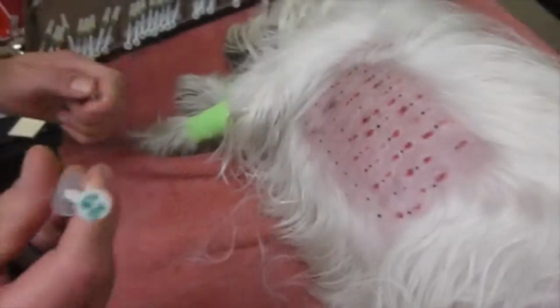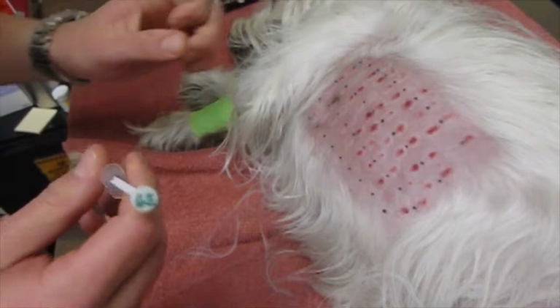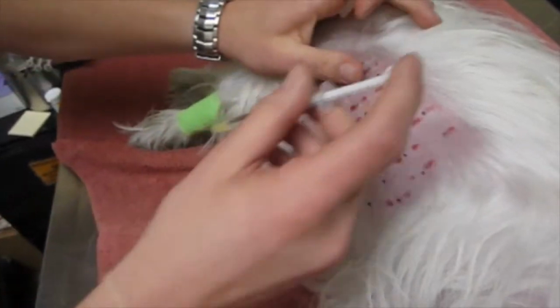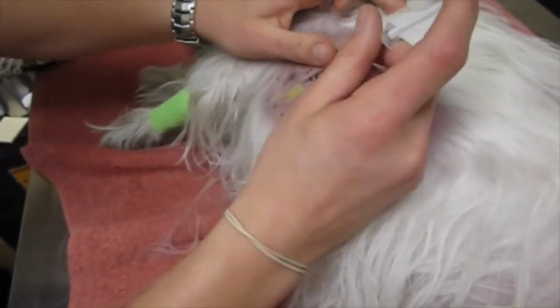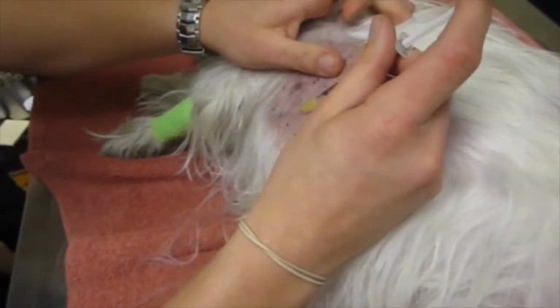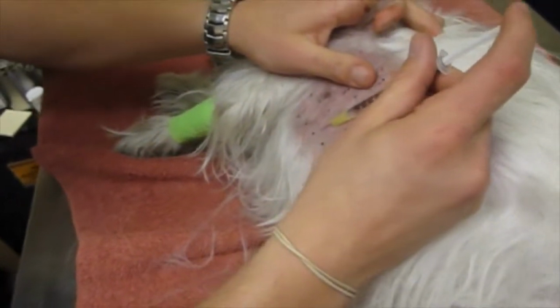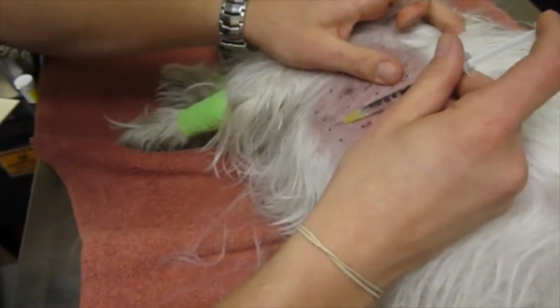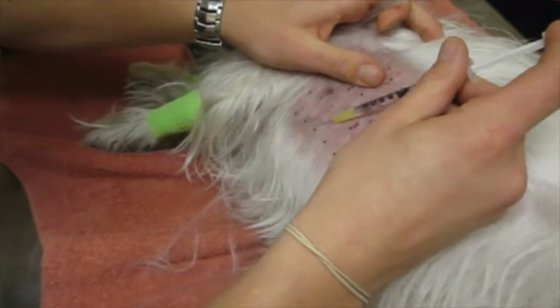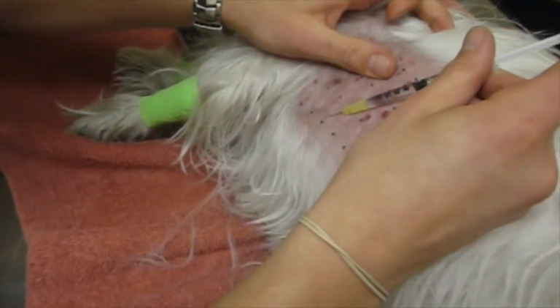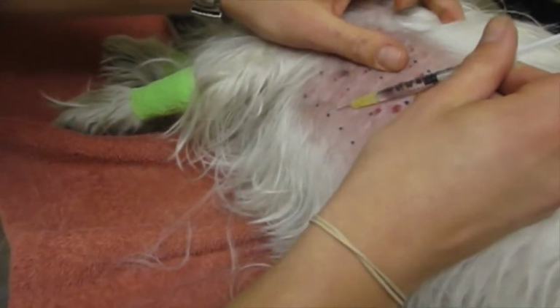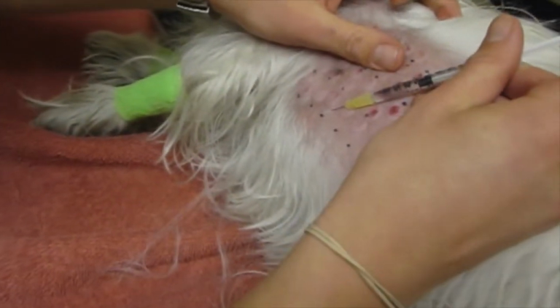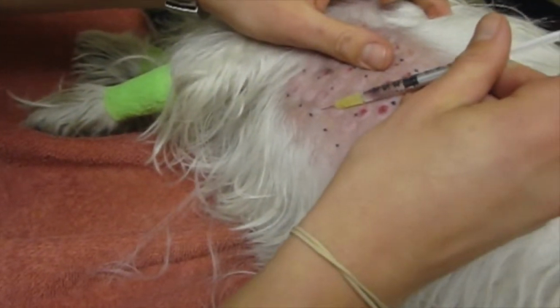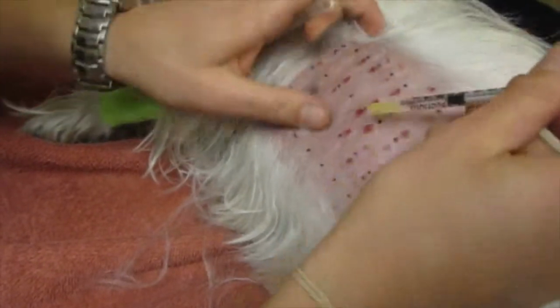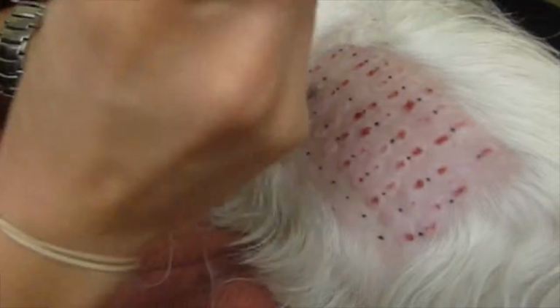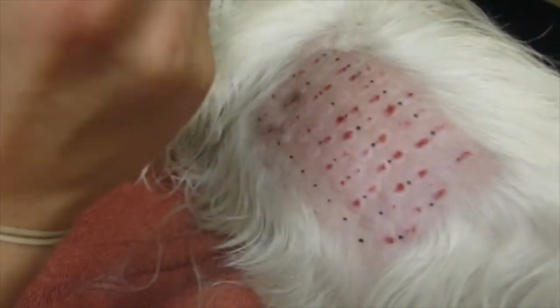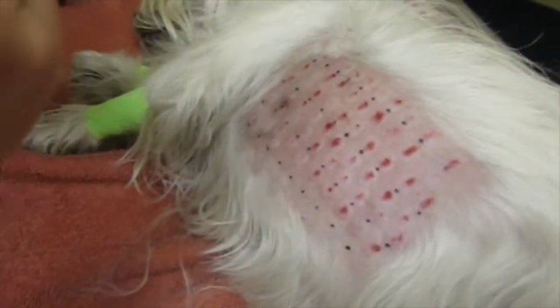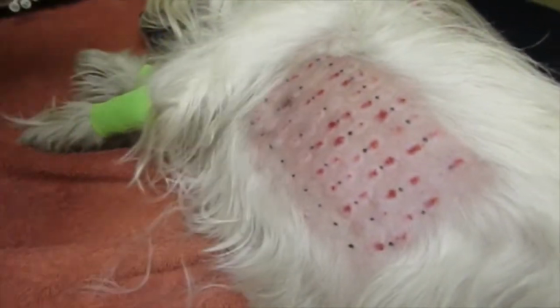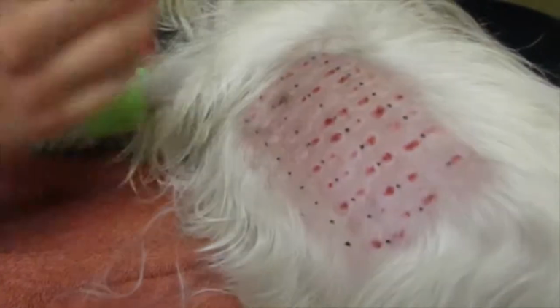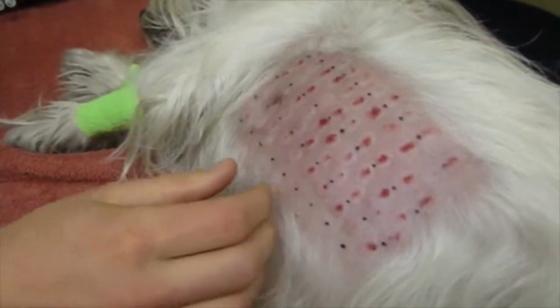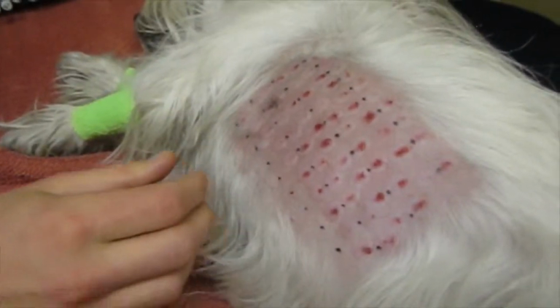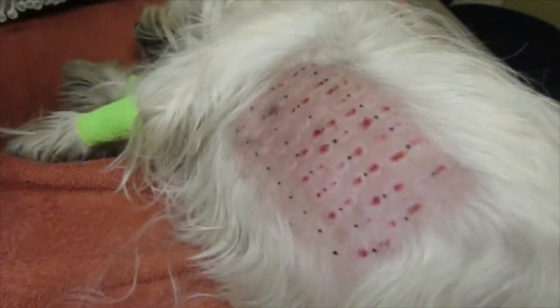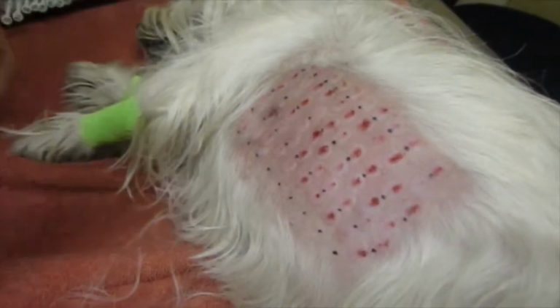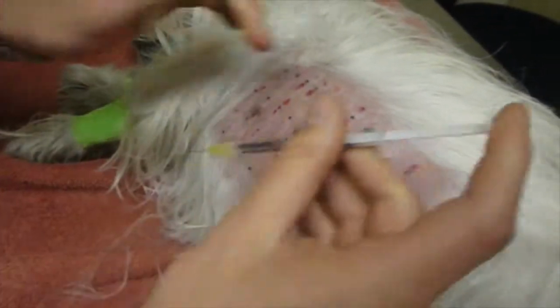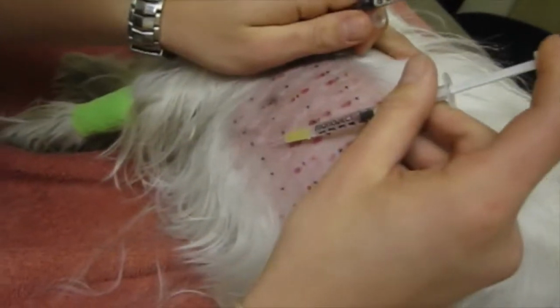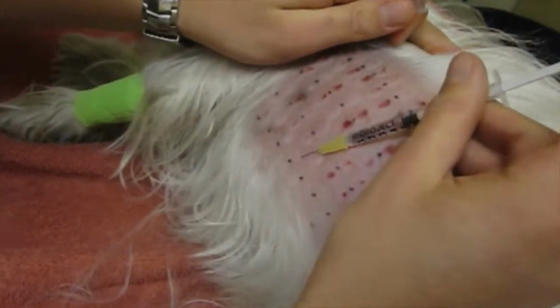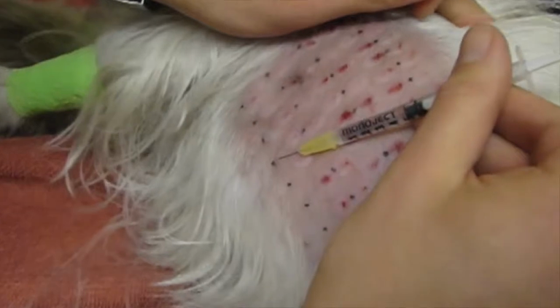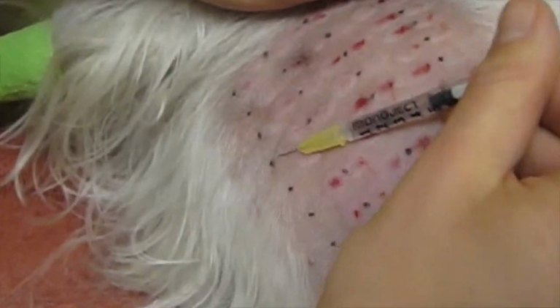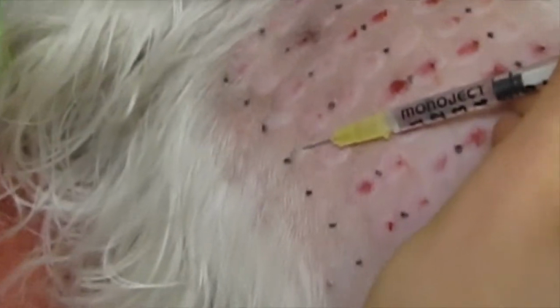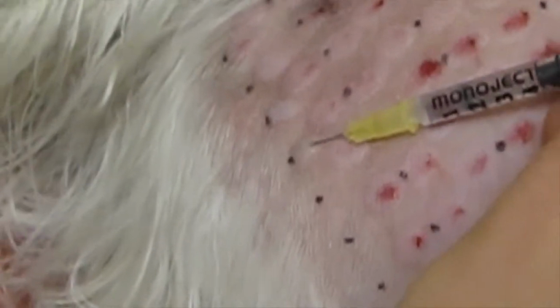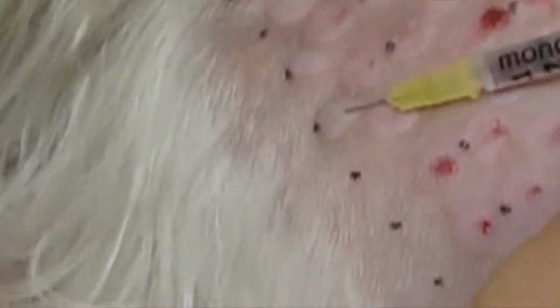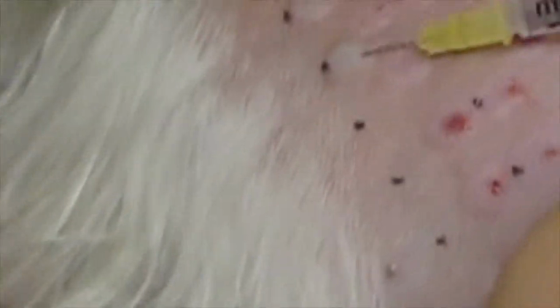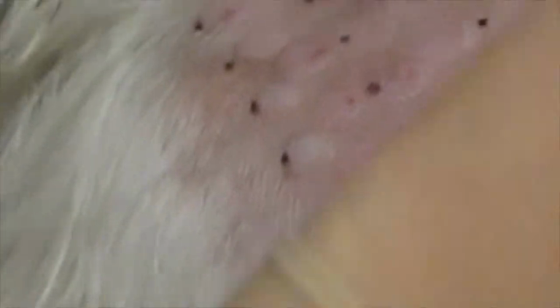Here's Willow, and we've done each of the injections — we're in the very last row. You can see Zach has done this a lot; he's very good and very fast at it. We go right into the skin and we make a bleb.